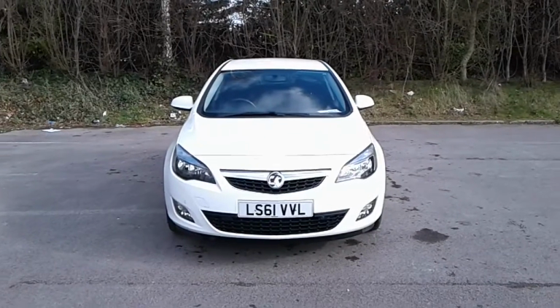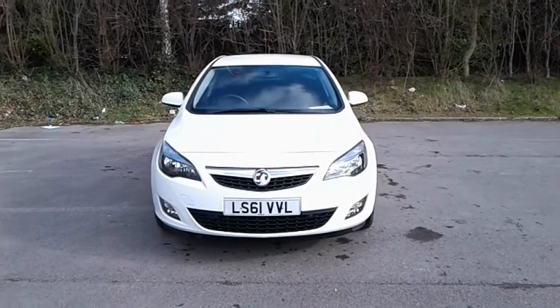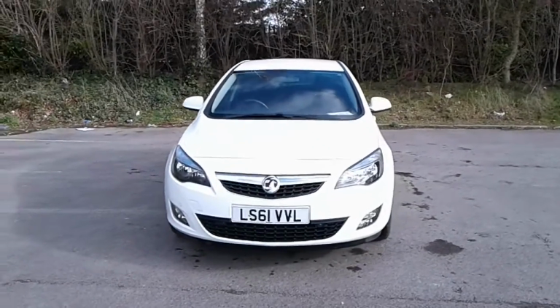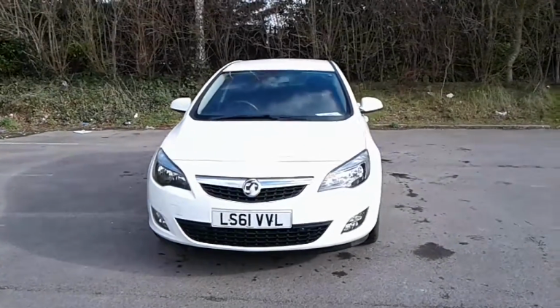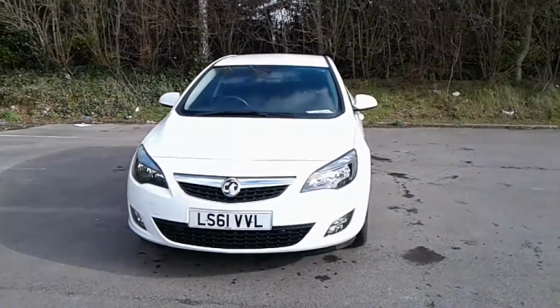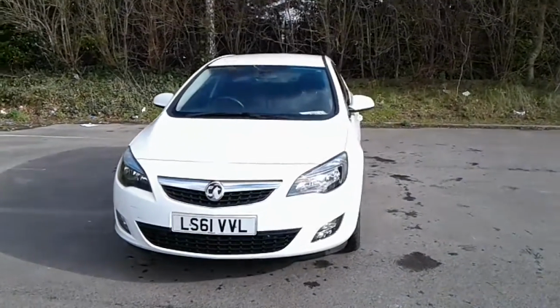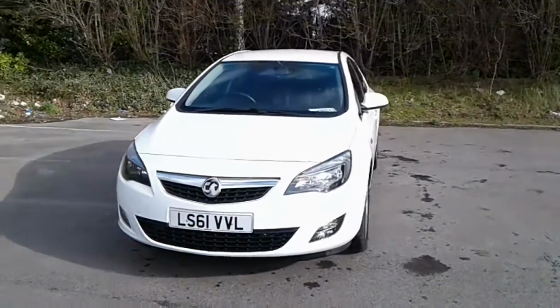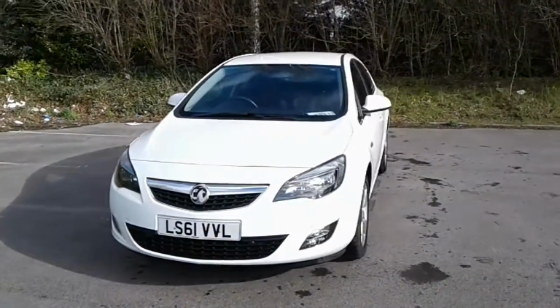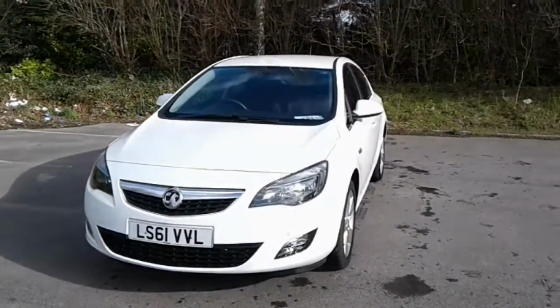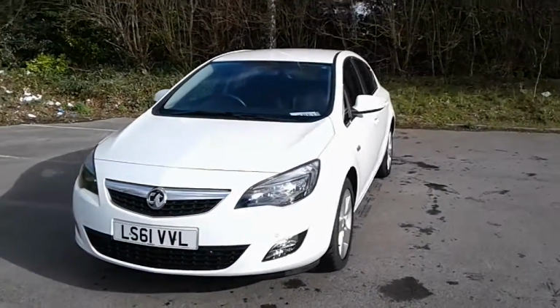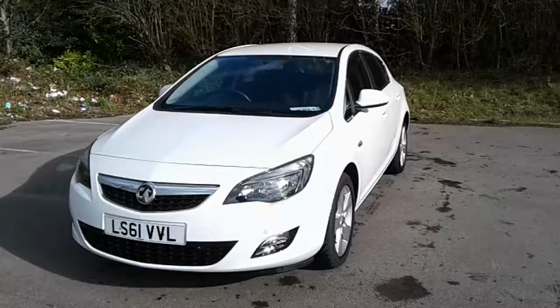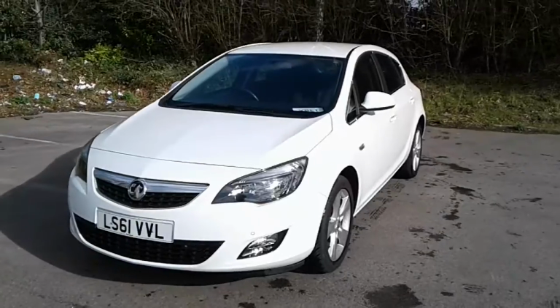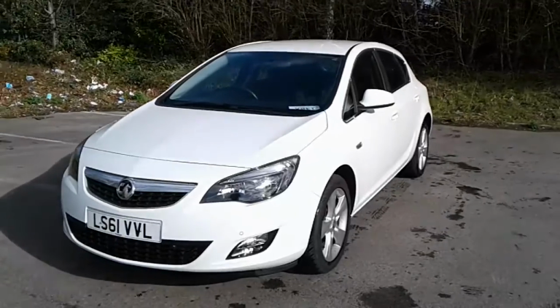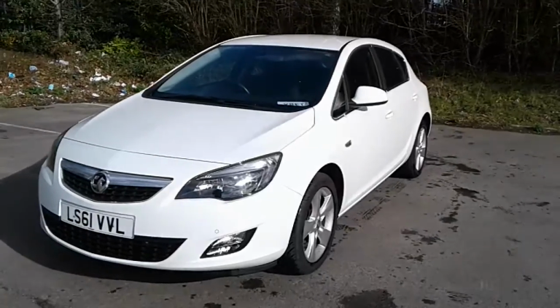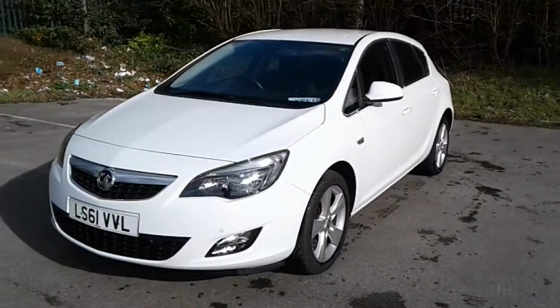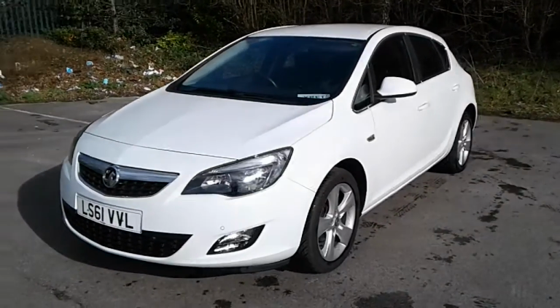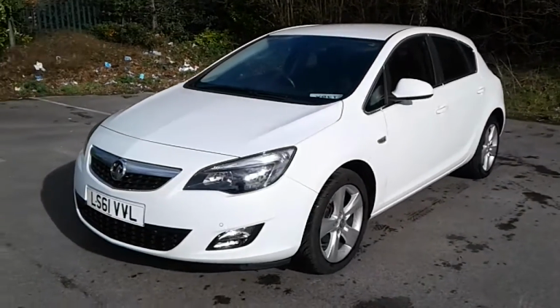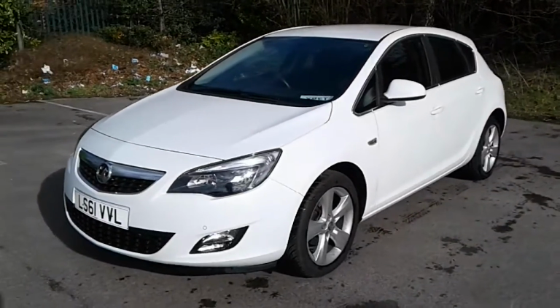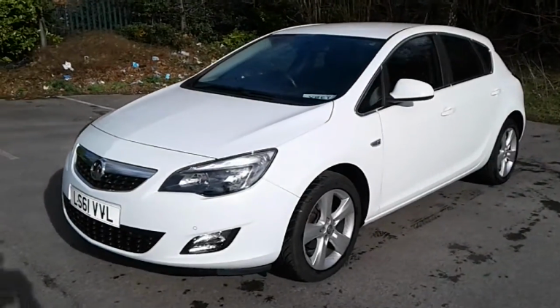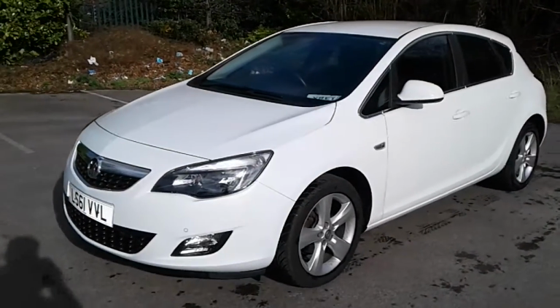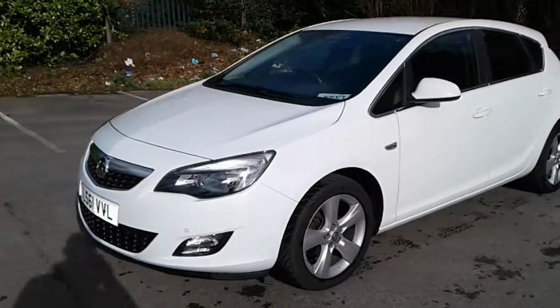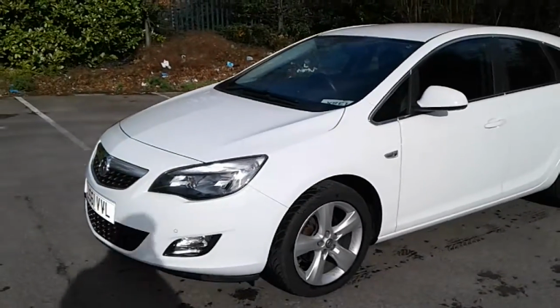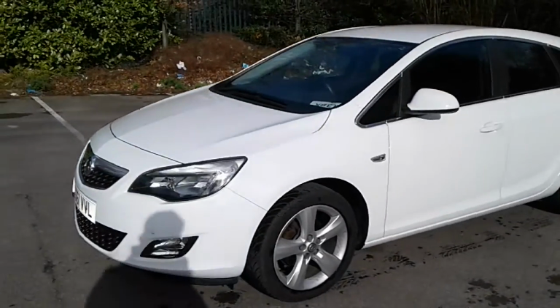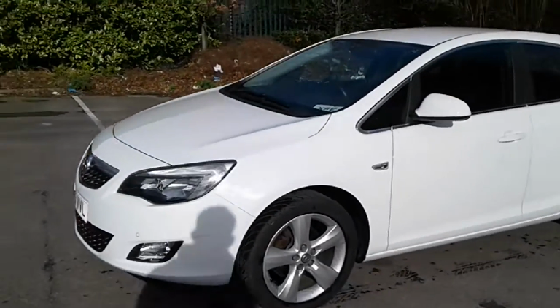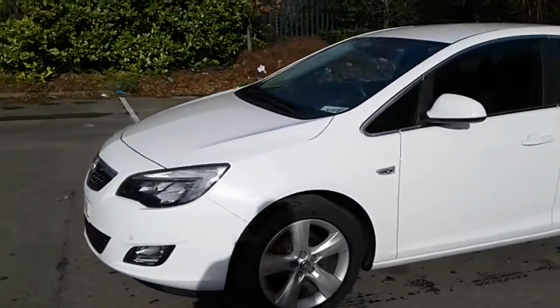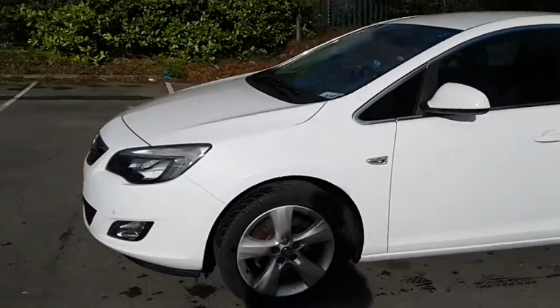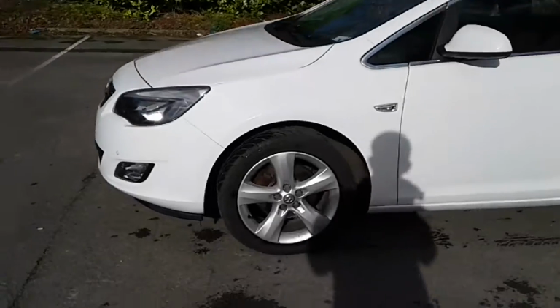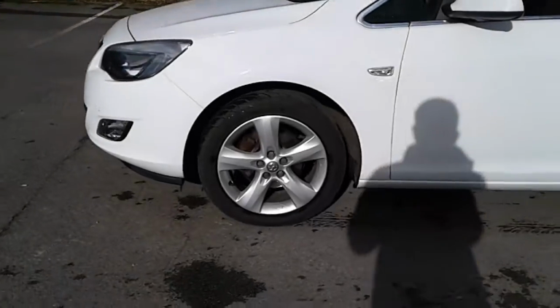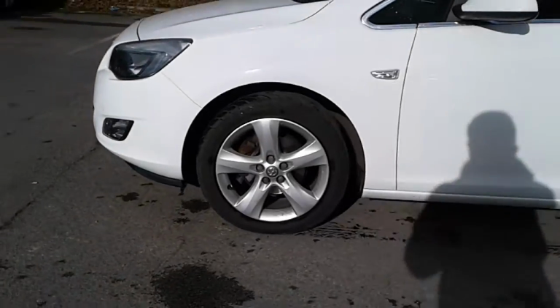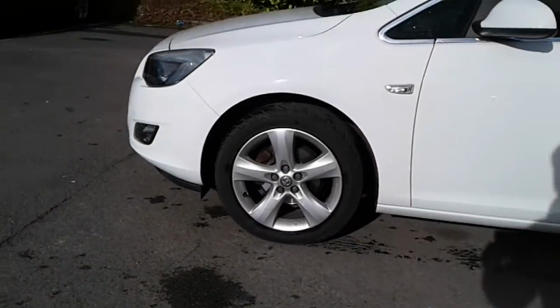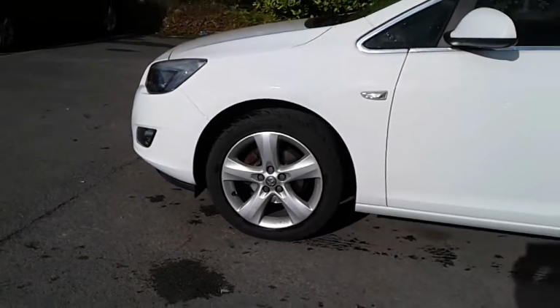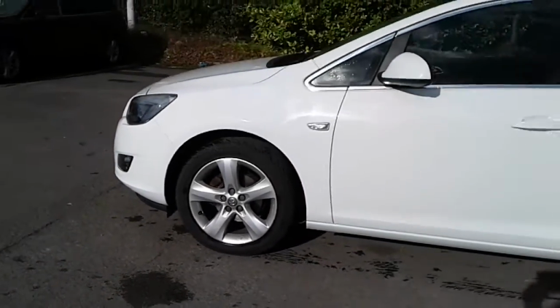Welcome to Pentagon Vauxhall at Lincoln Tritton Road. Here we have a 61 plate Vauxhall Astra. It does come fitted with front parking sensors and front fog lamps, and 17 inch alloy wheels.